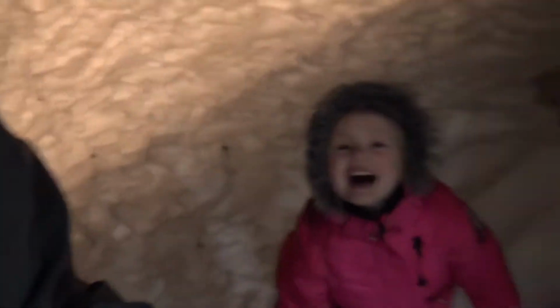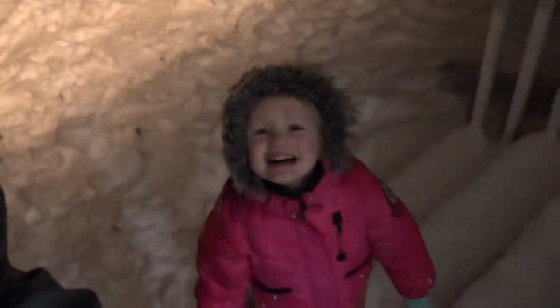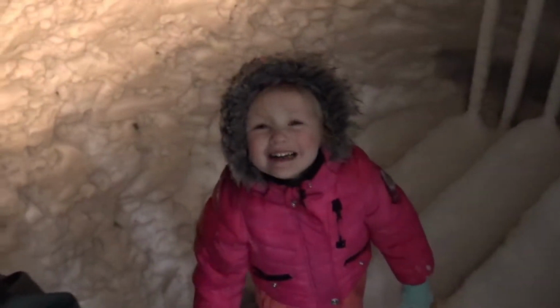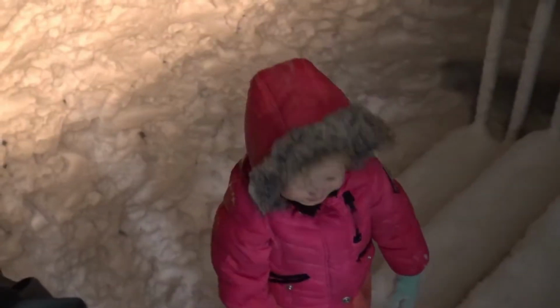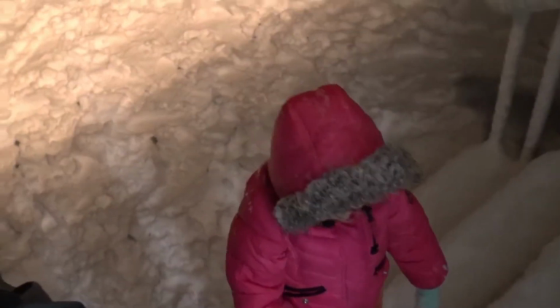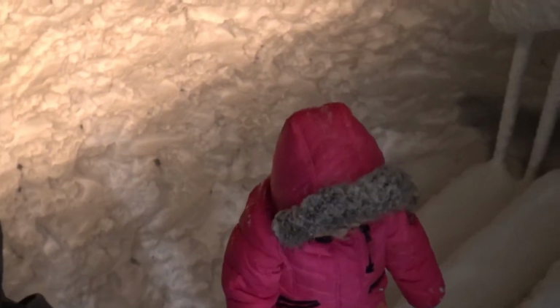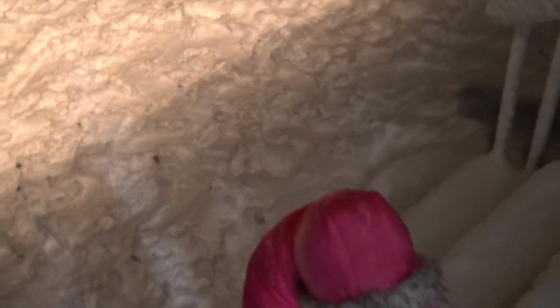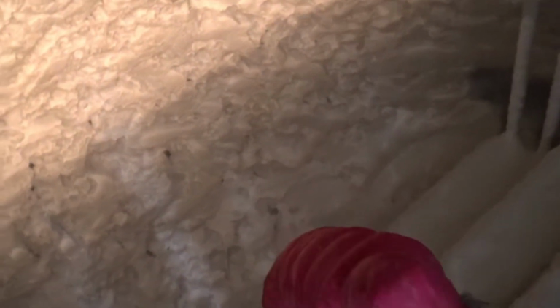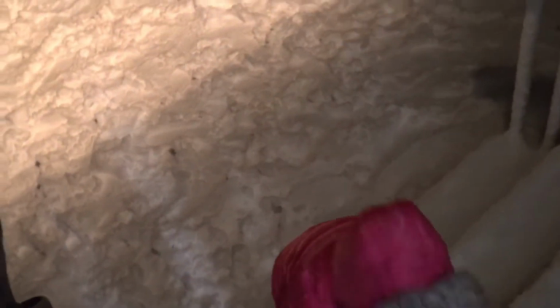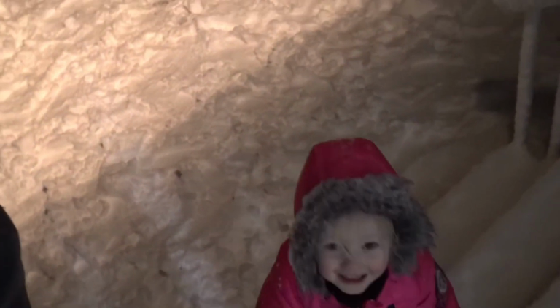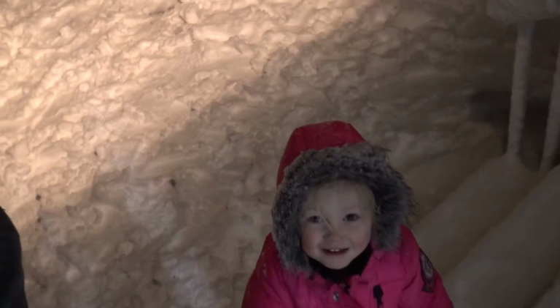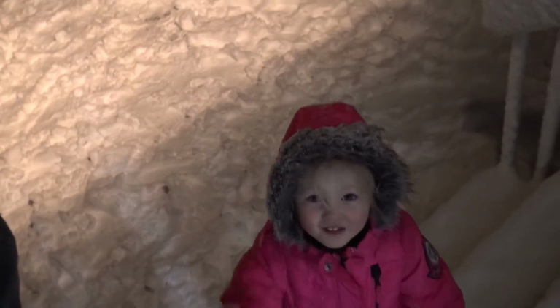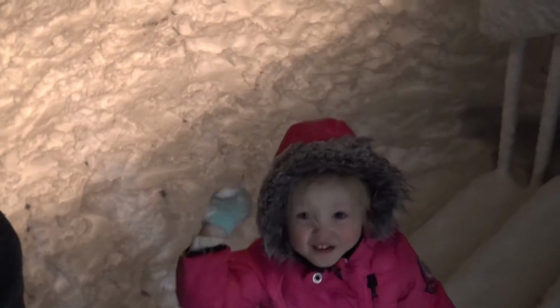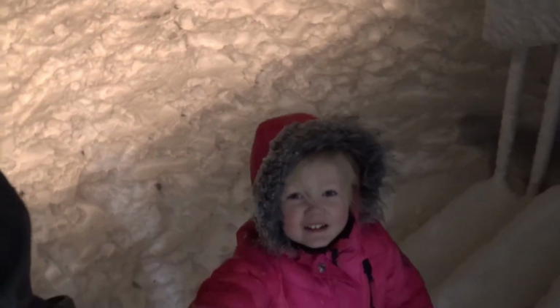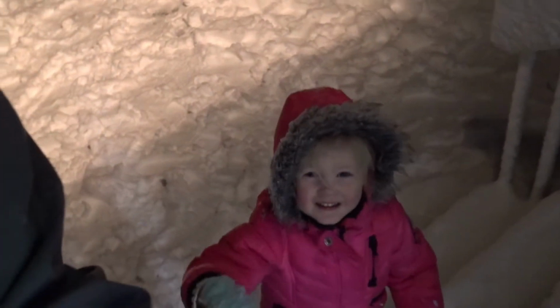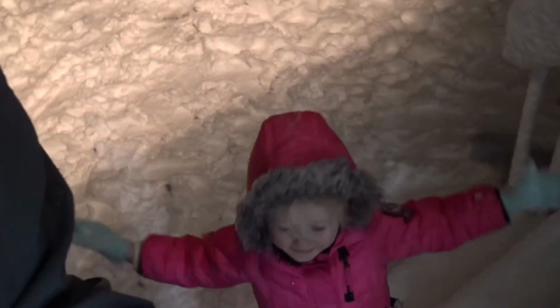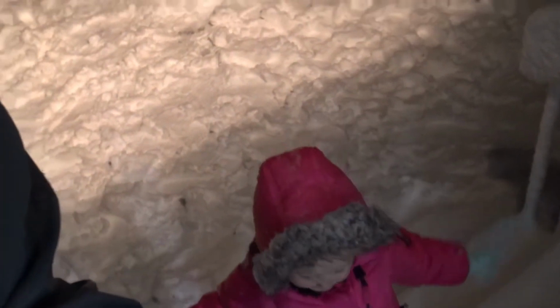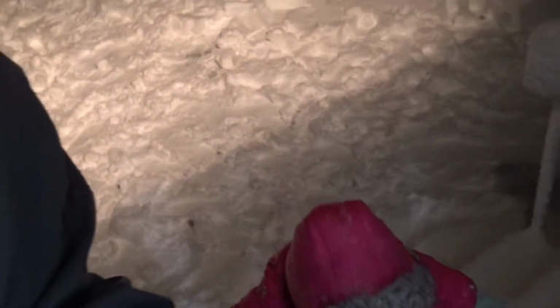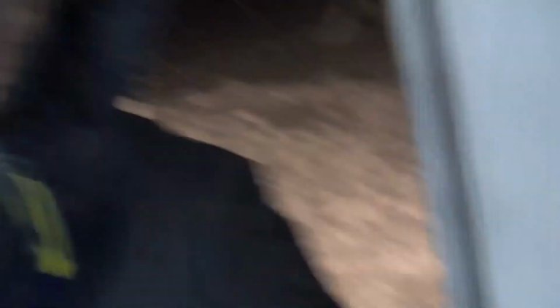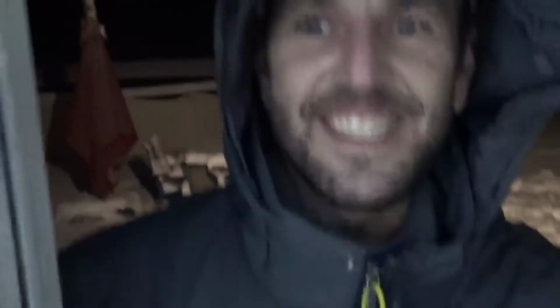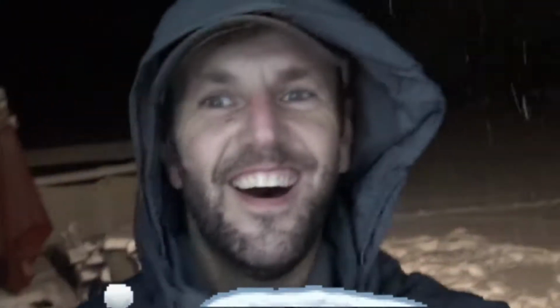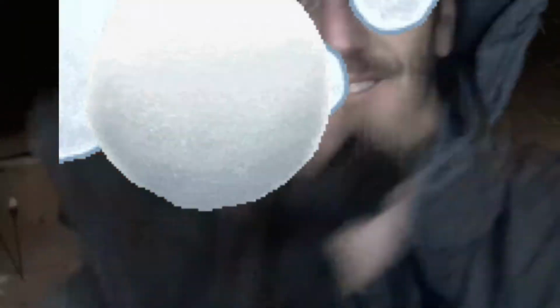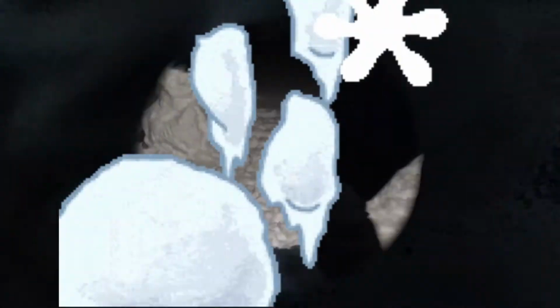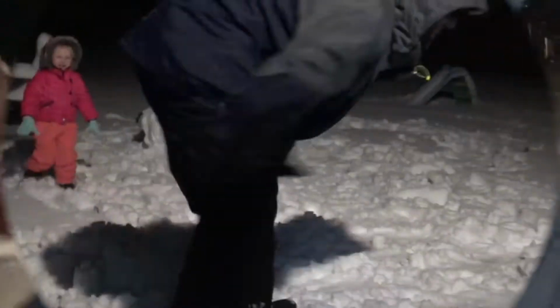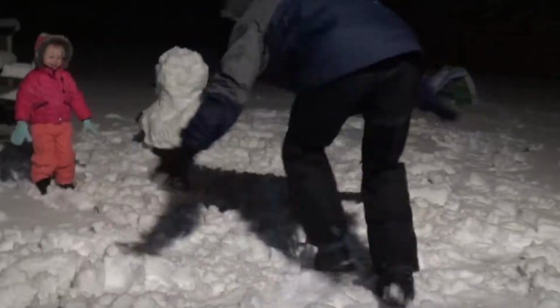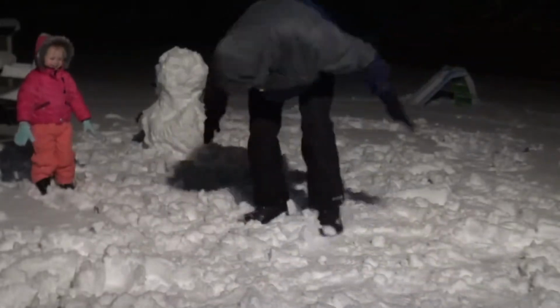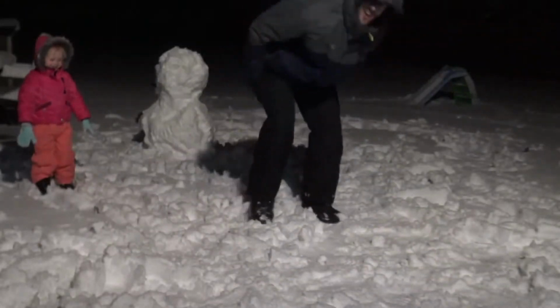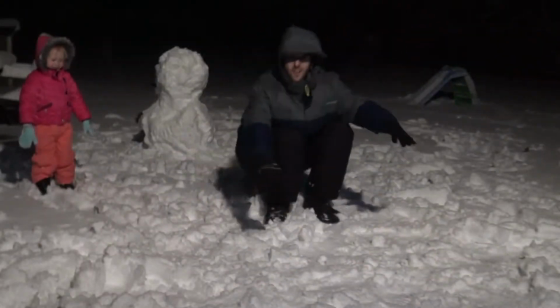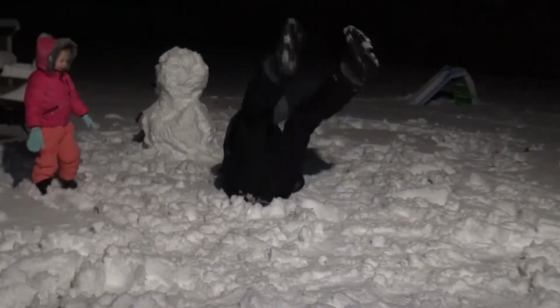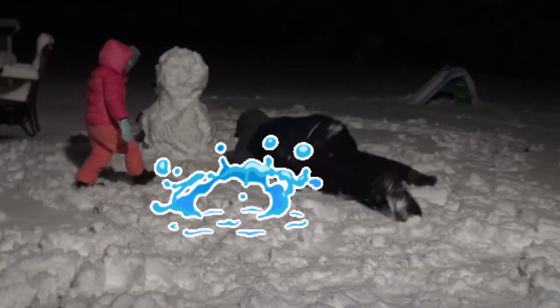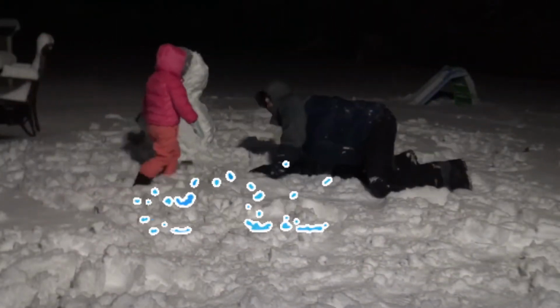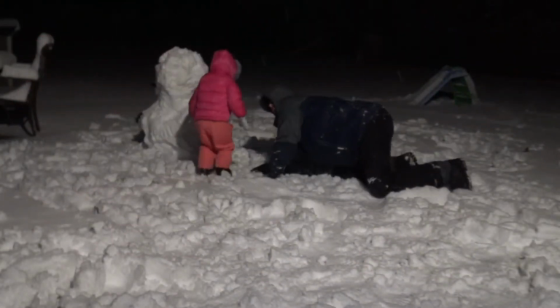You better stop throwing snowballs at me. Don't you dare. Let's go! Oh no! Don't you dare!